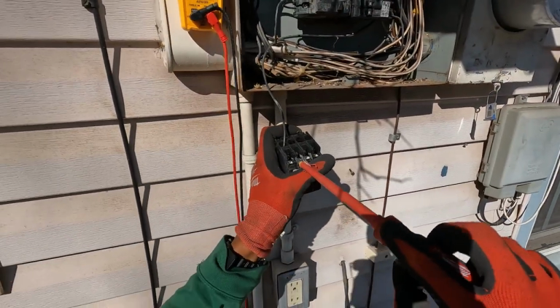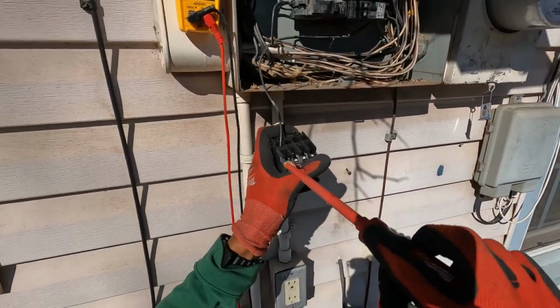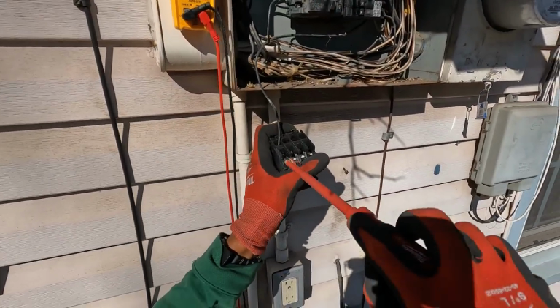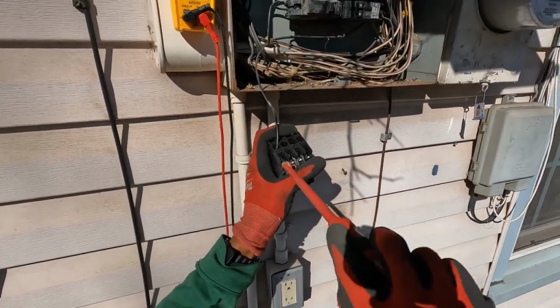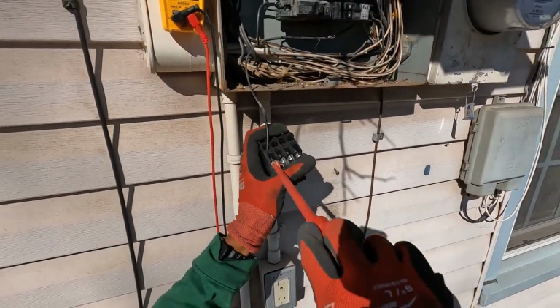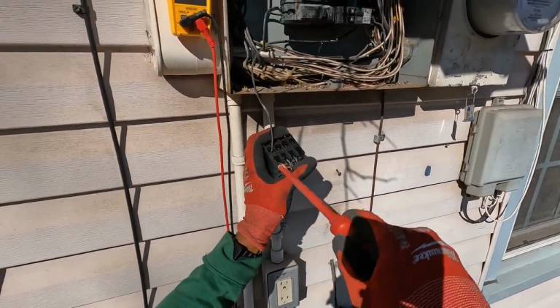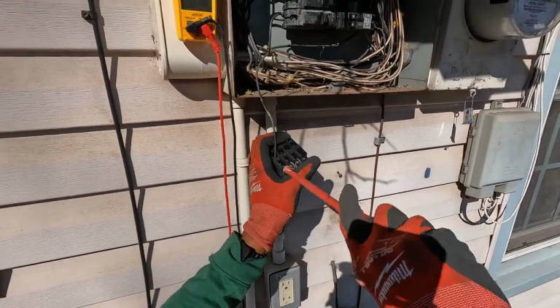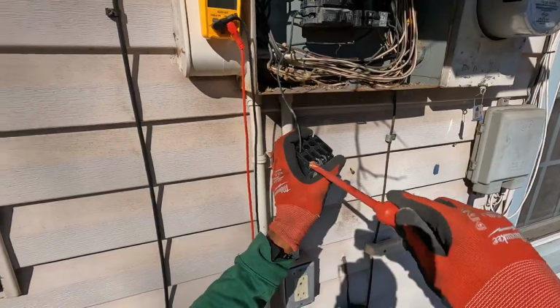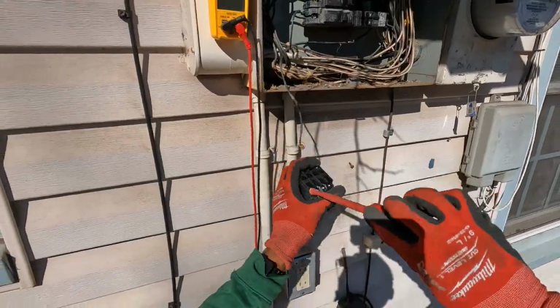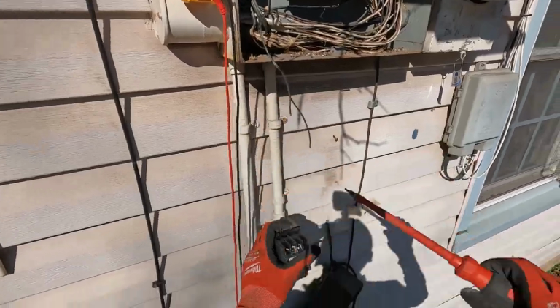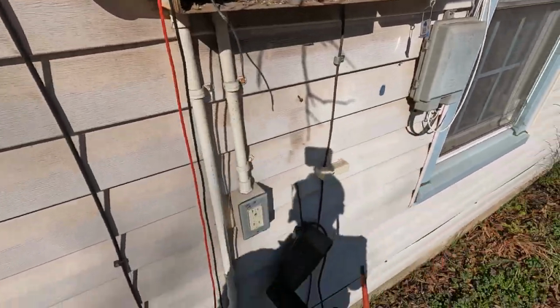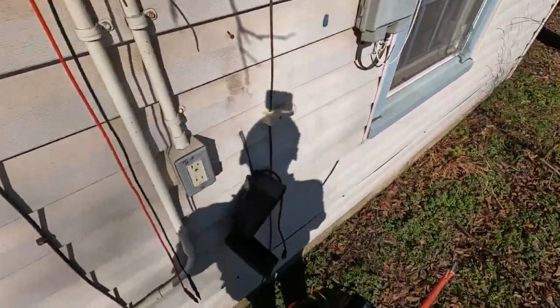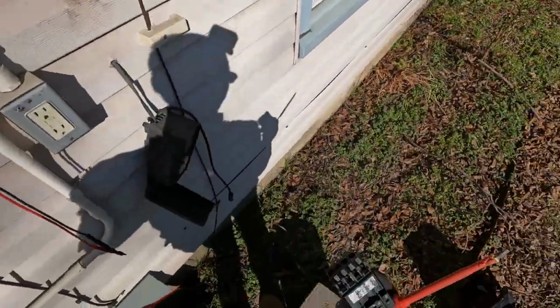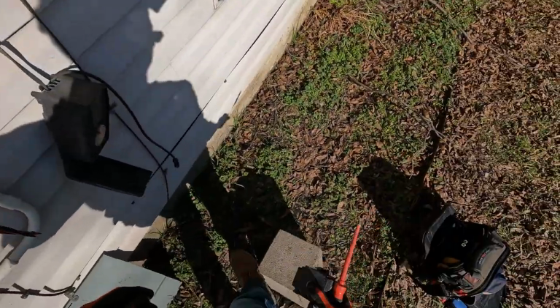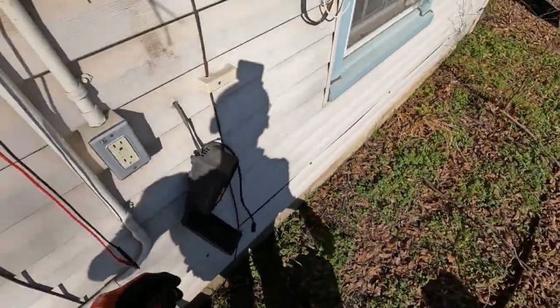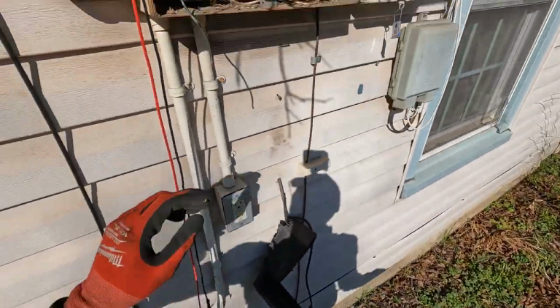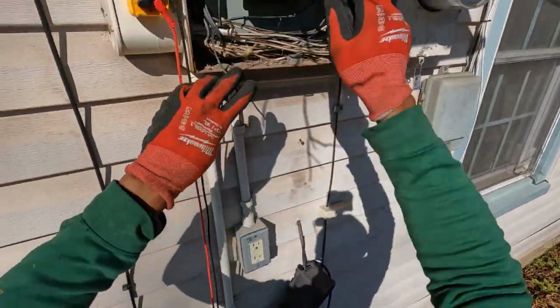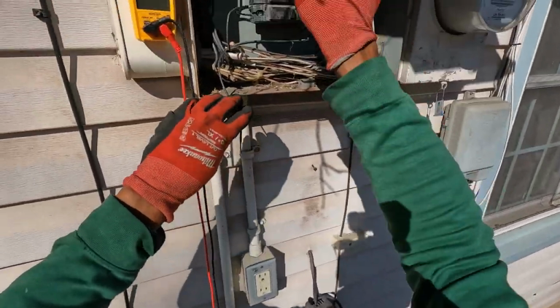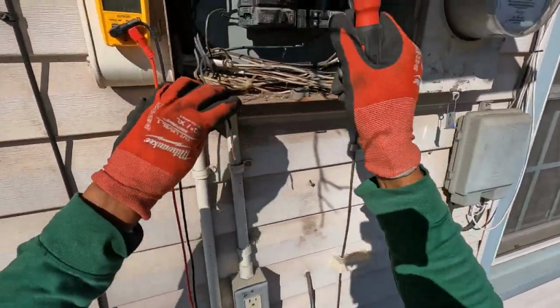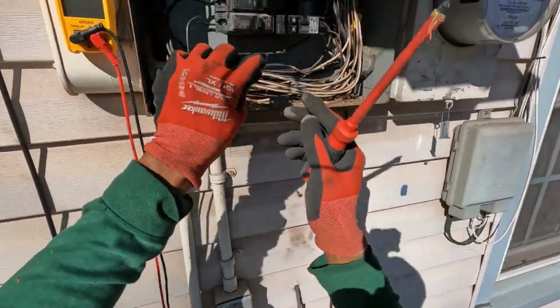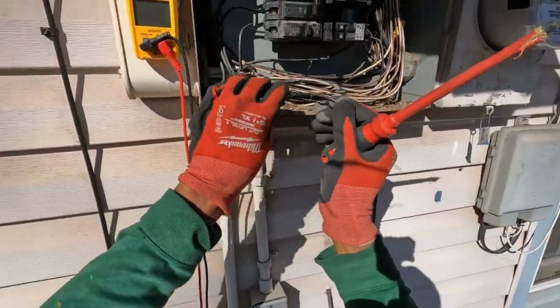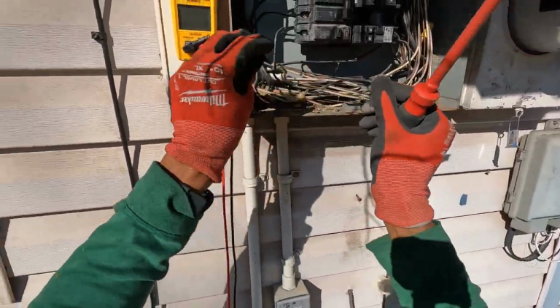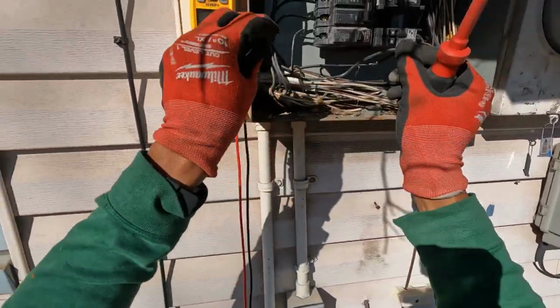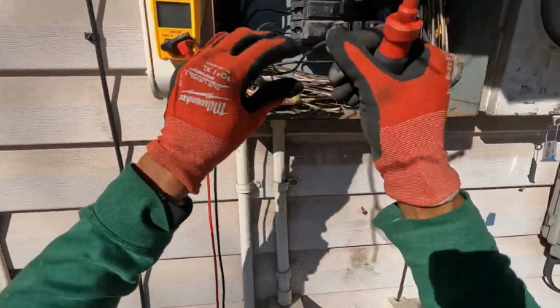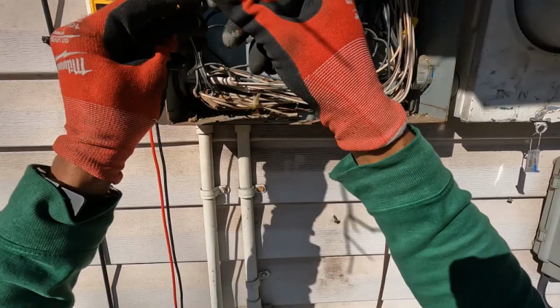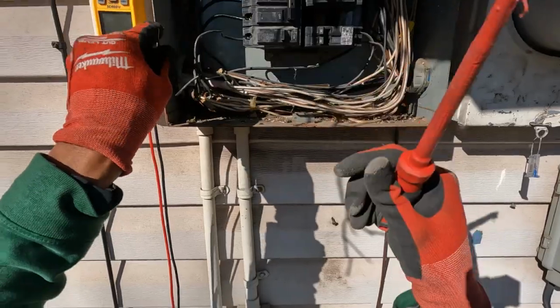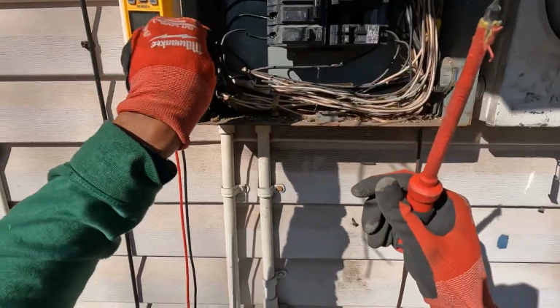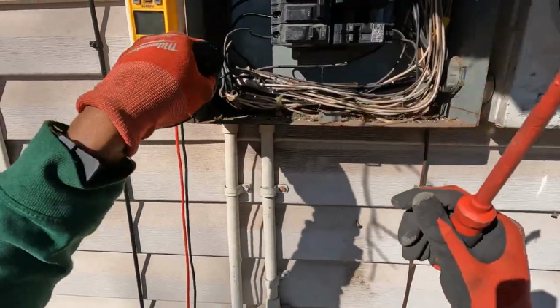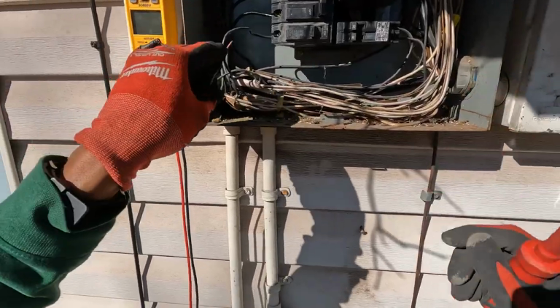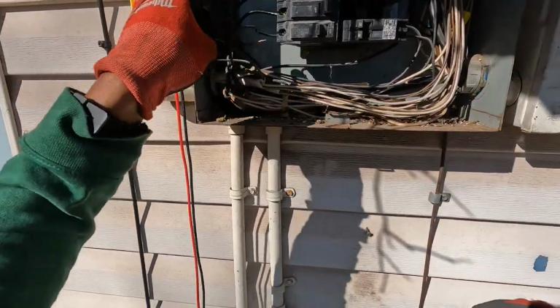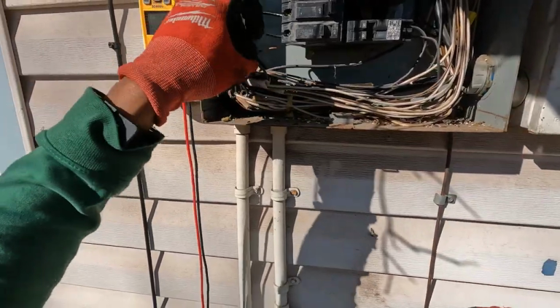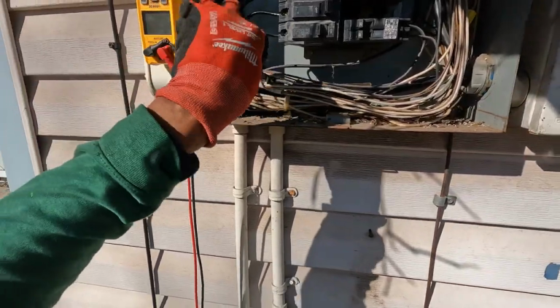Now, with a panel this old, I went ahead and turned the main breaker off. I didn't want to take a chance on that.